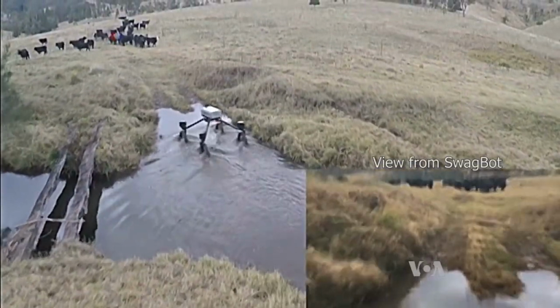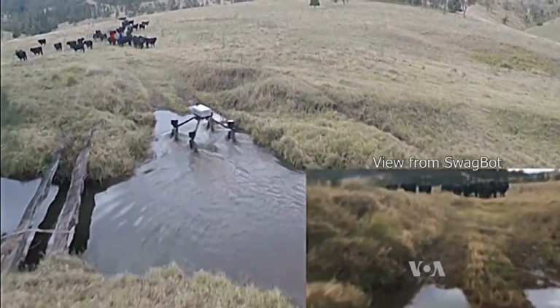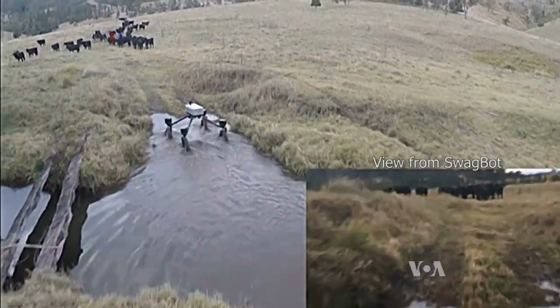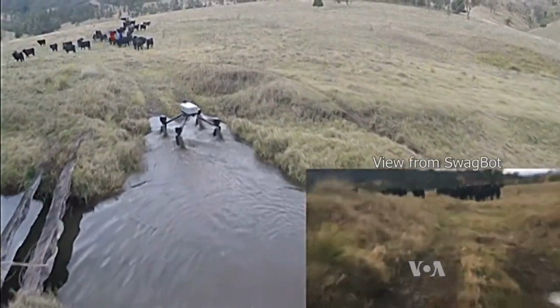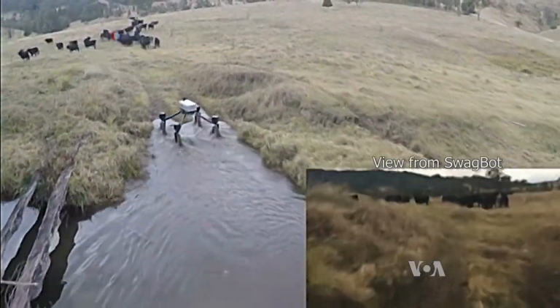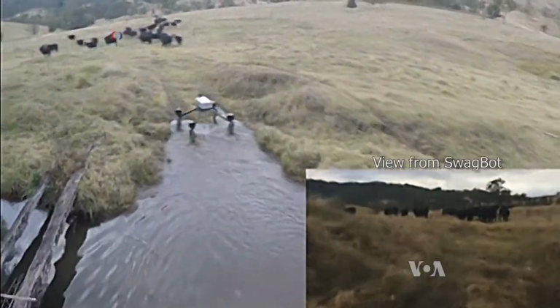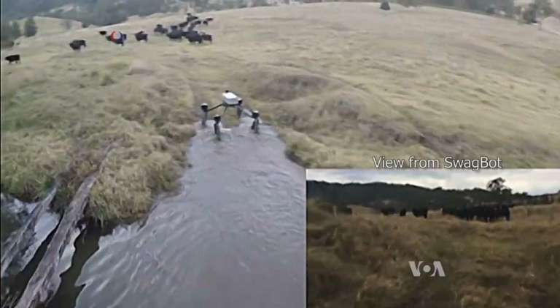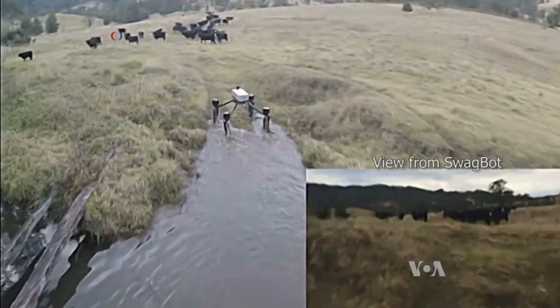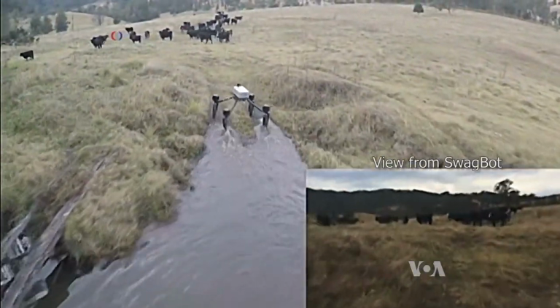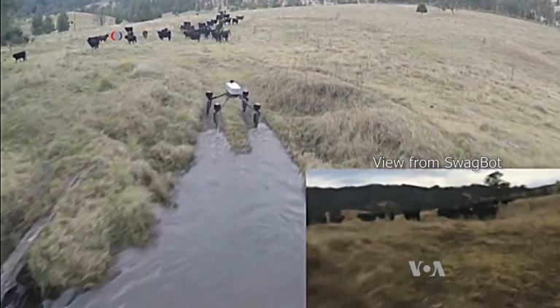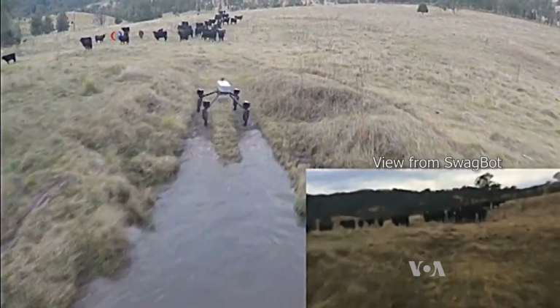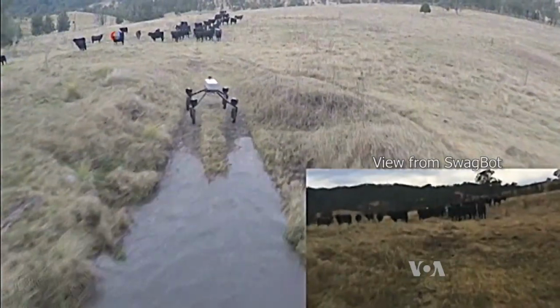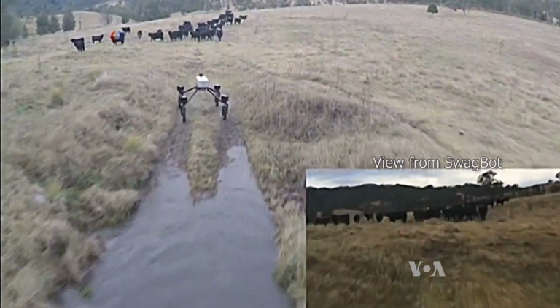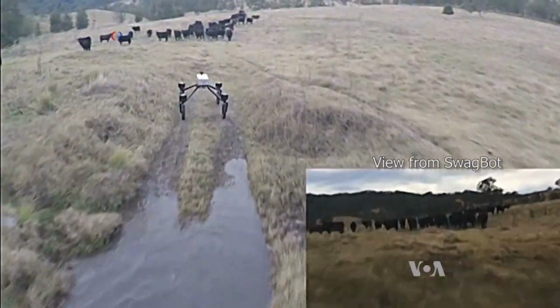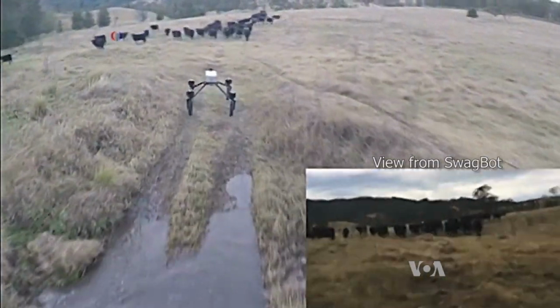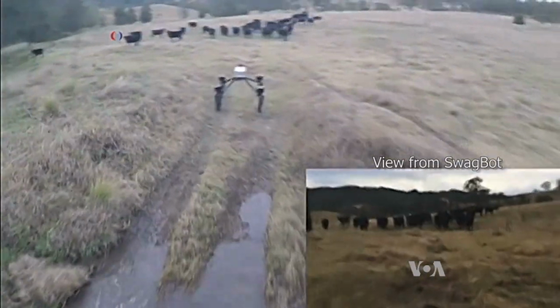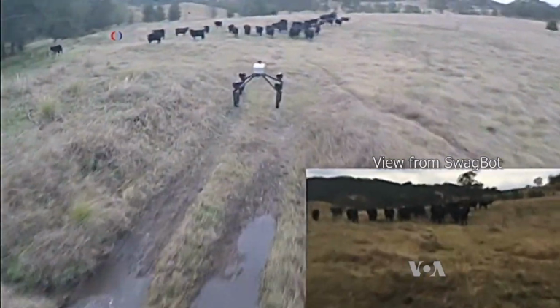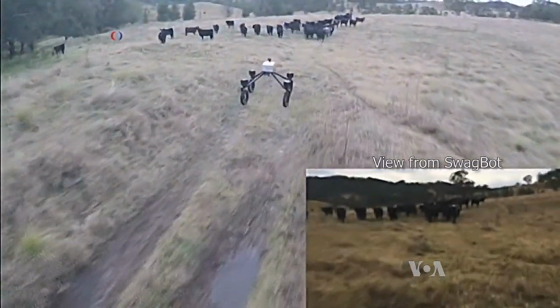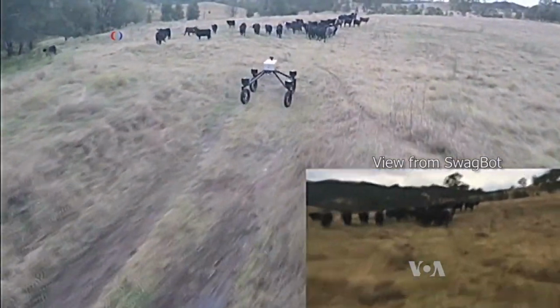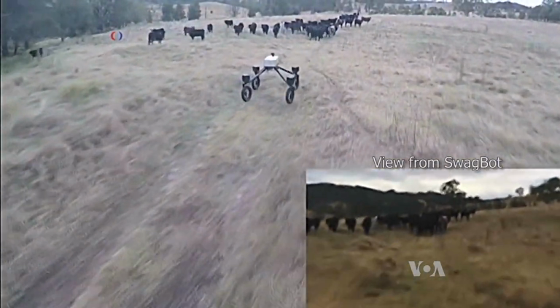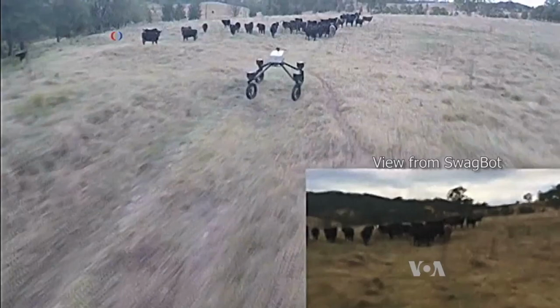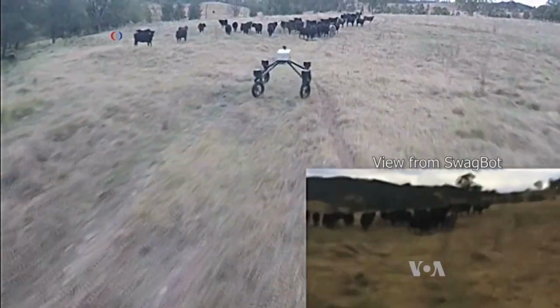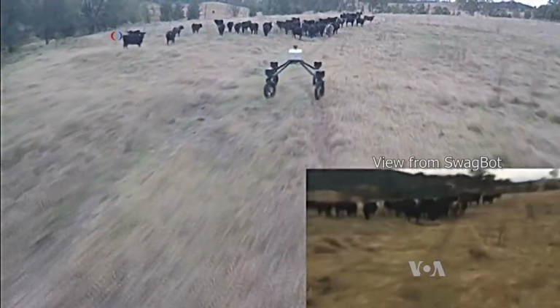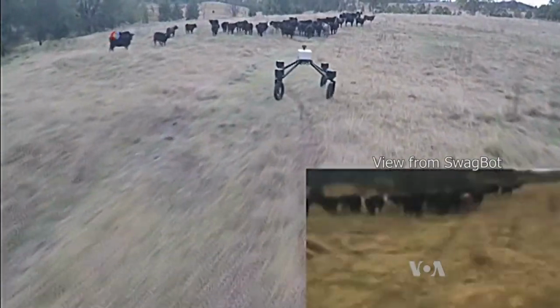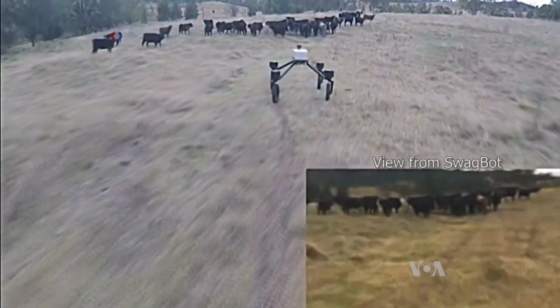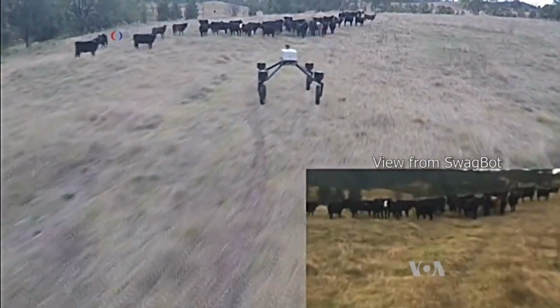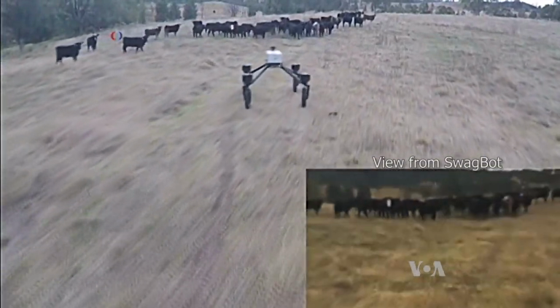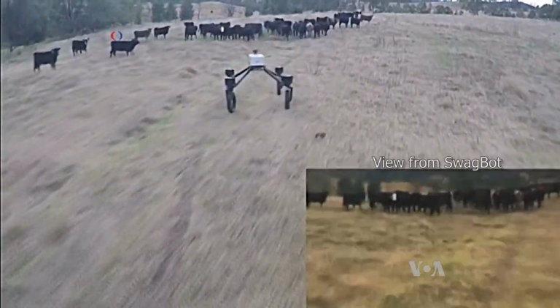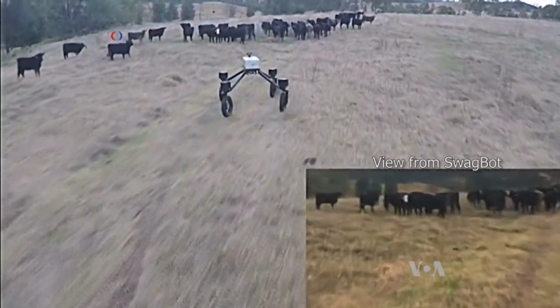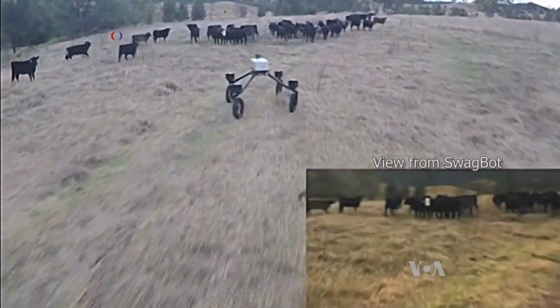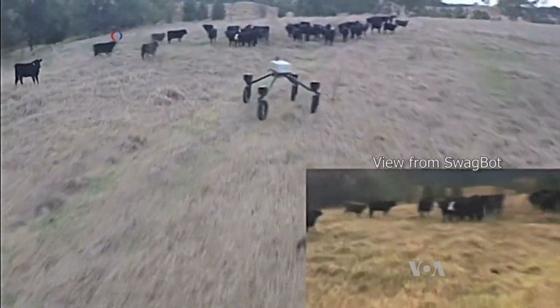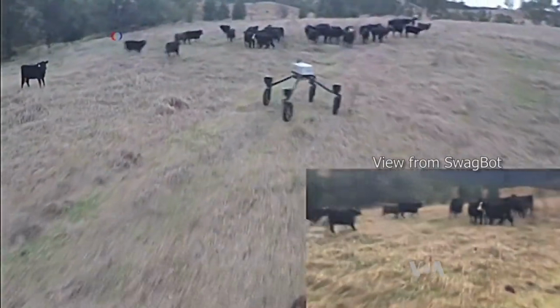The prototype called Swagbot is traversing the rugged landscape on this Australian cattle station to manage the cows. The battery-operated all-wheel drive machine can zip along at up to 20 kilometers per hour on flat land.